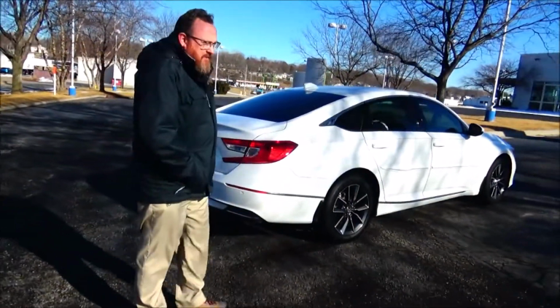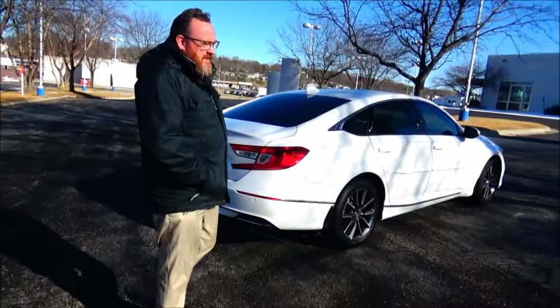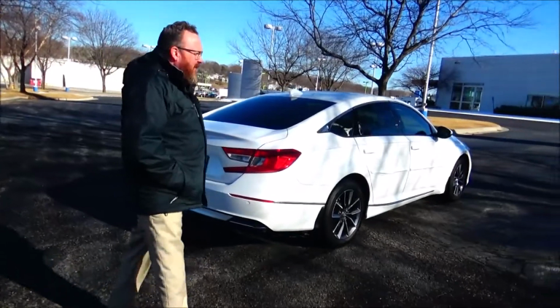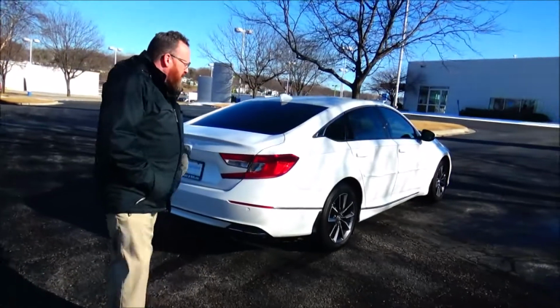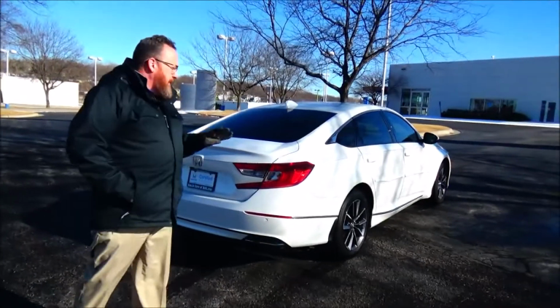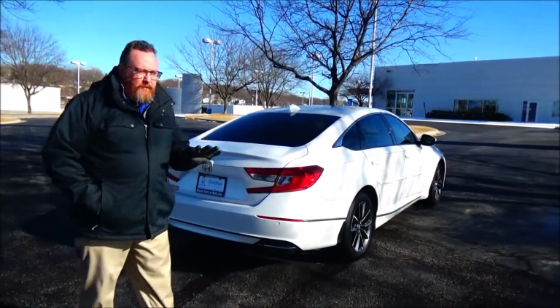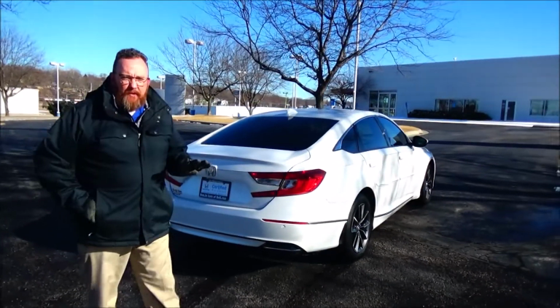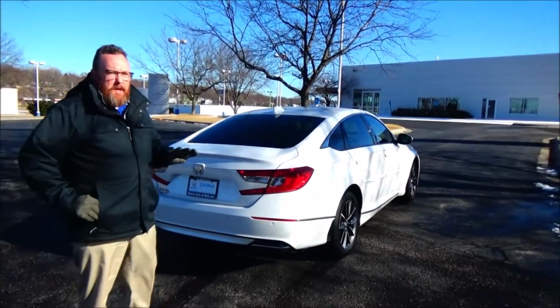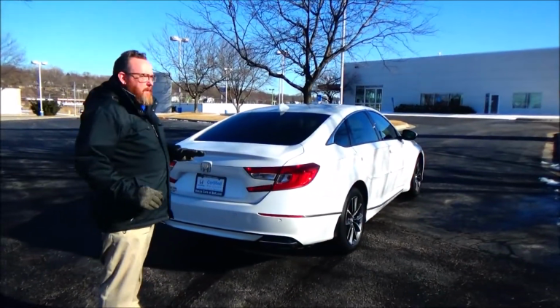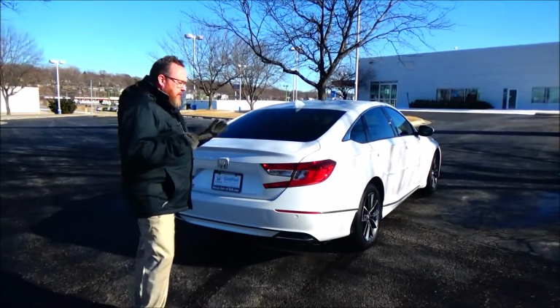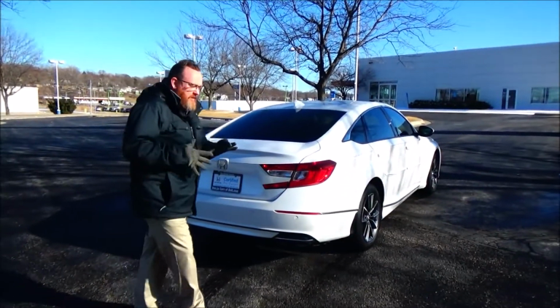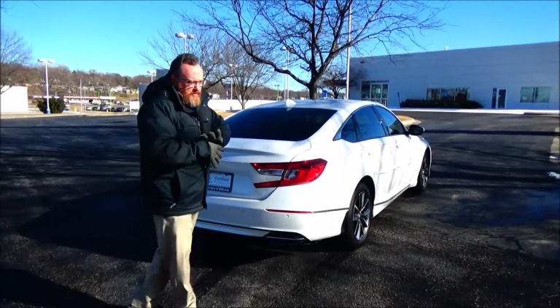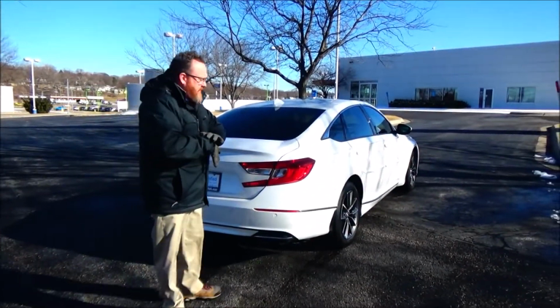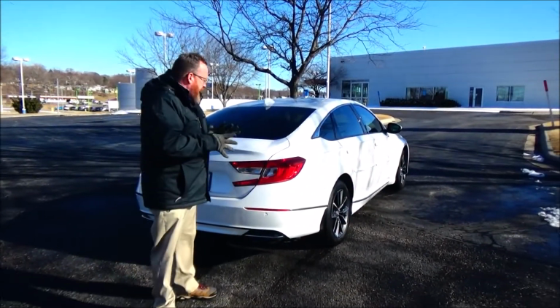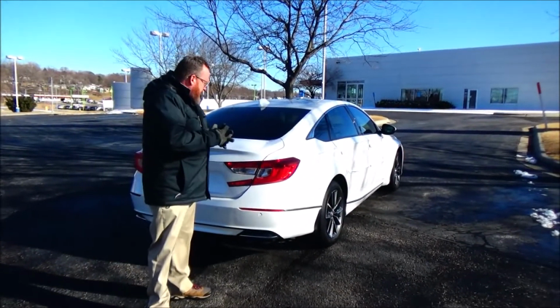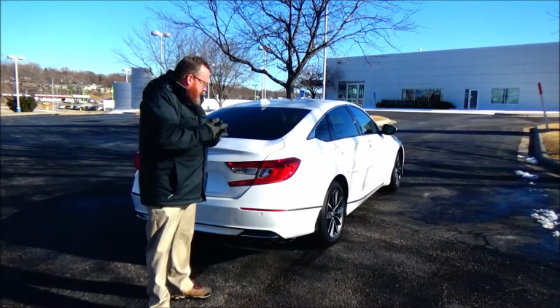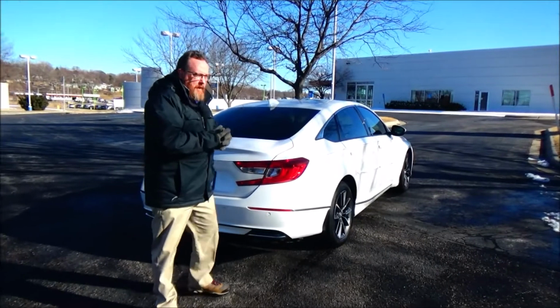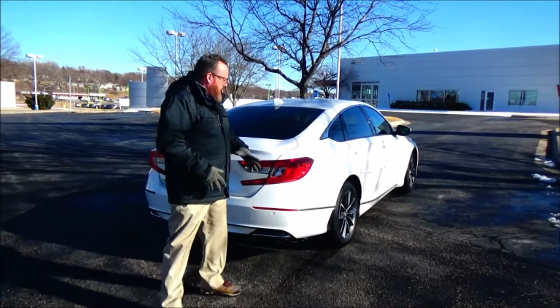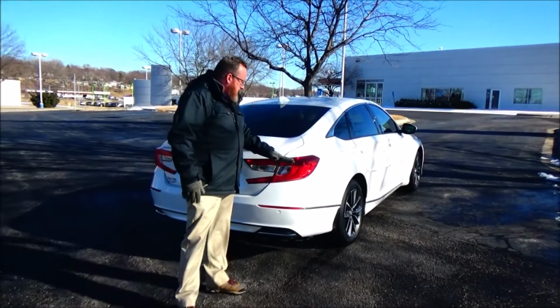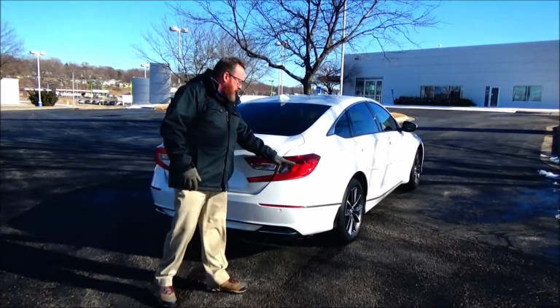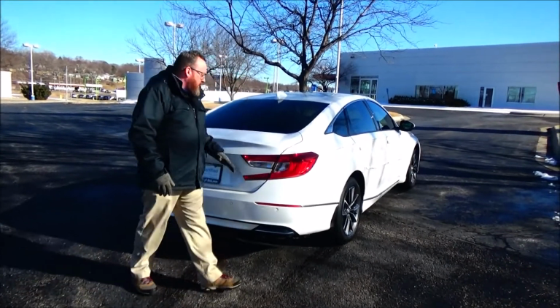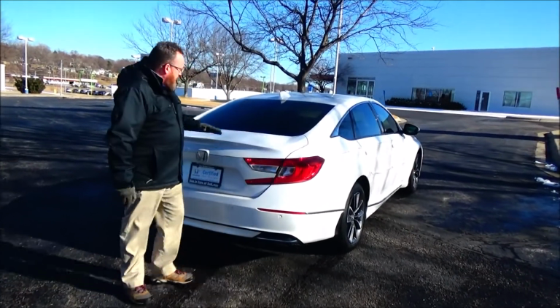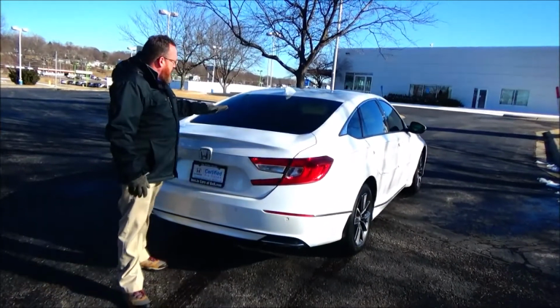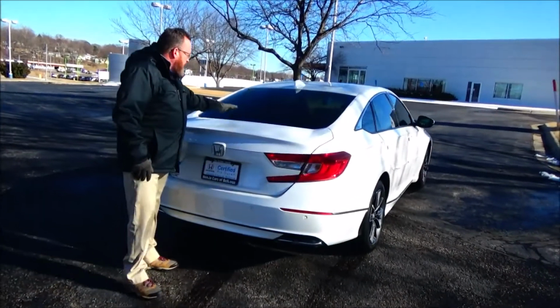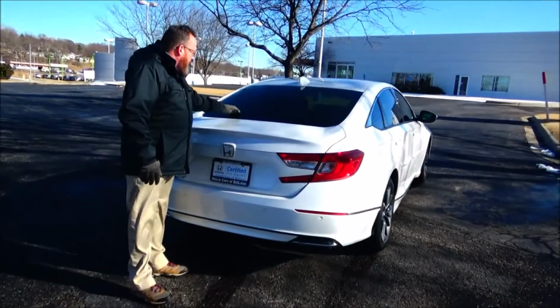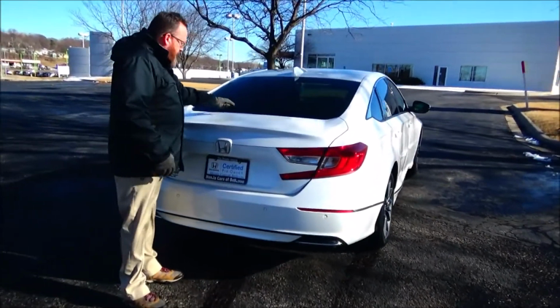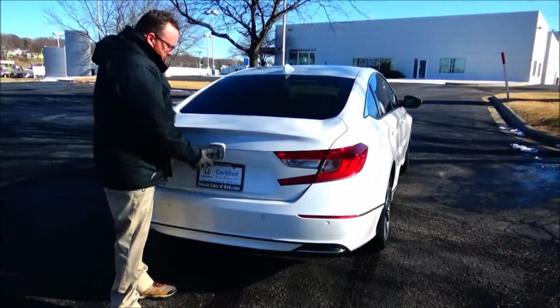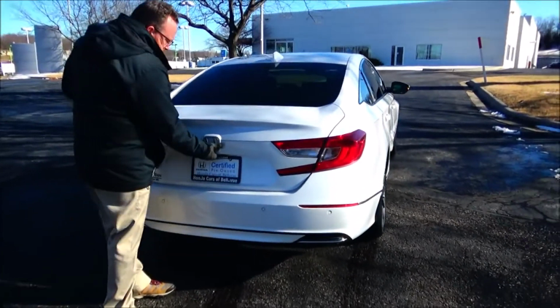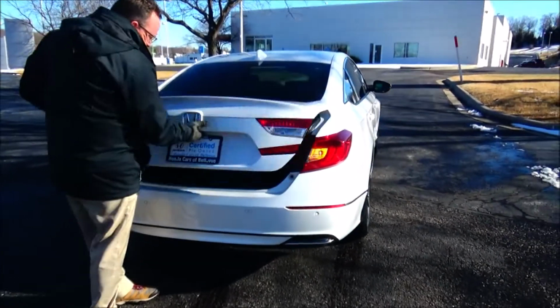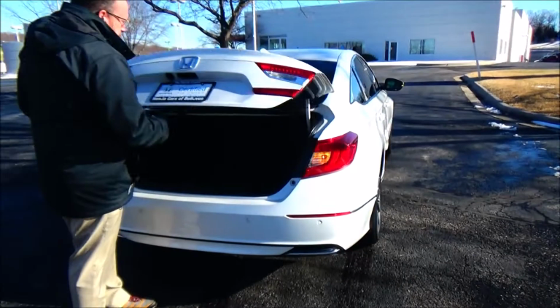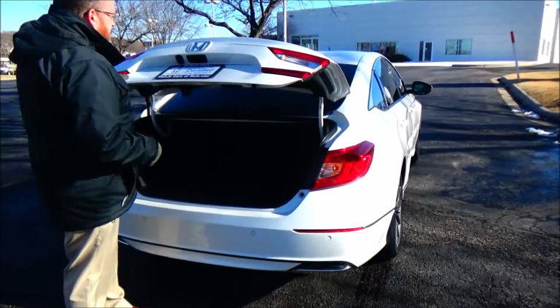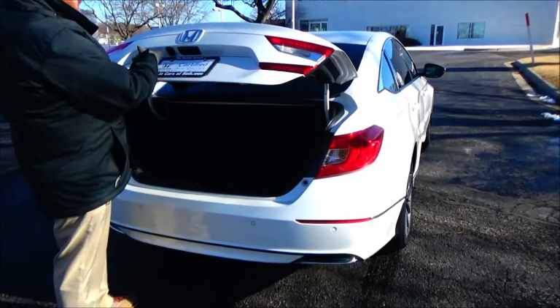This car has passed a mechanical inspection and is being sold as a certified car, so you get the remainder of the four-year, 48,000-mile bumper-to-bumper and seven-year, 100,000-mile powertrain warranty from American Honda. It also features wraparound tail lights and rear window defrost.